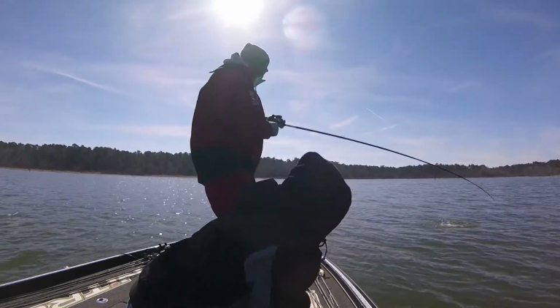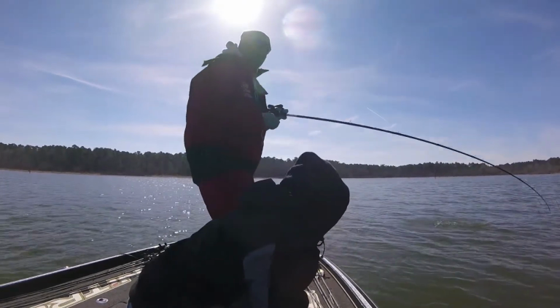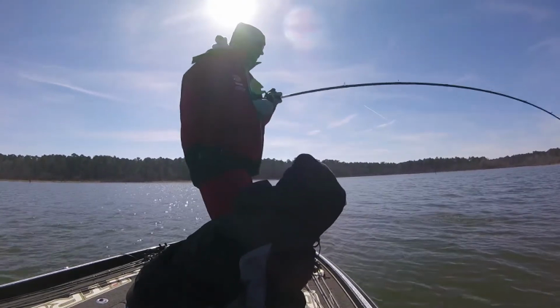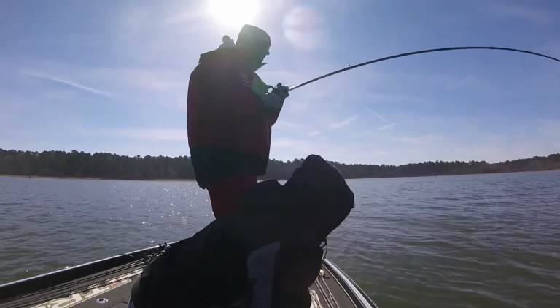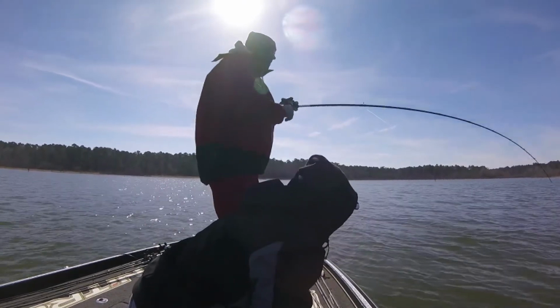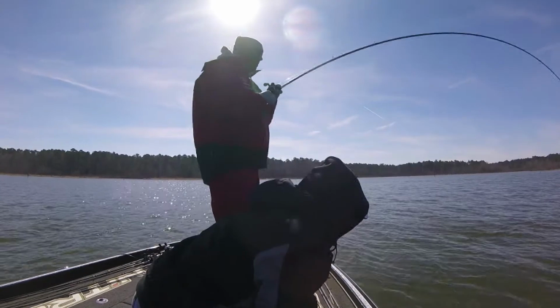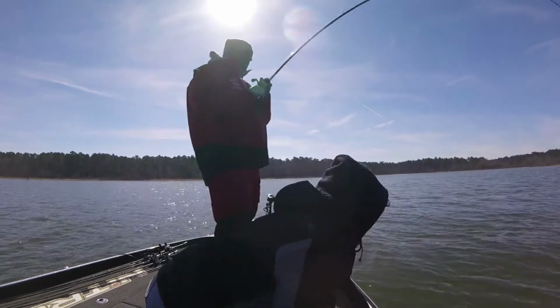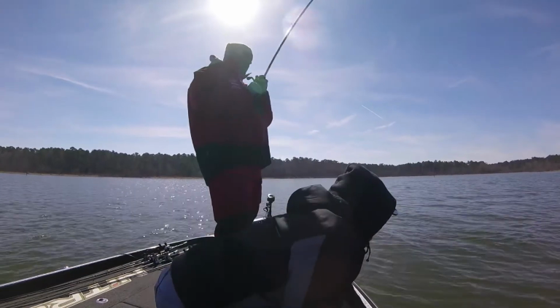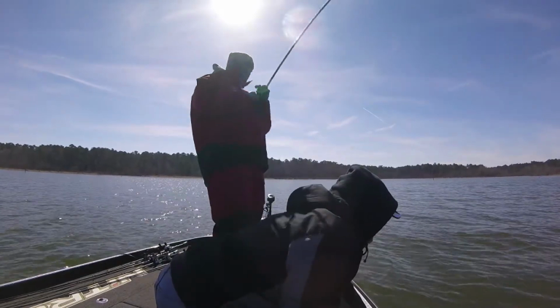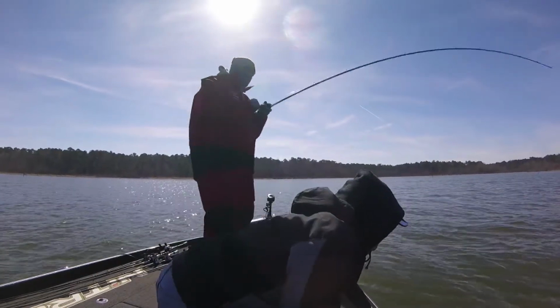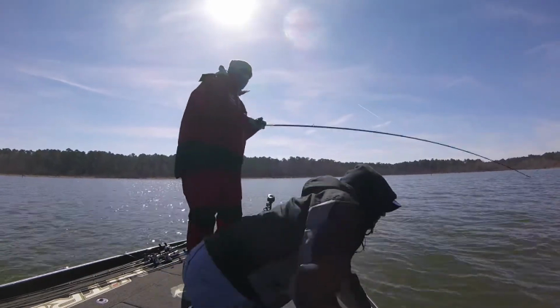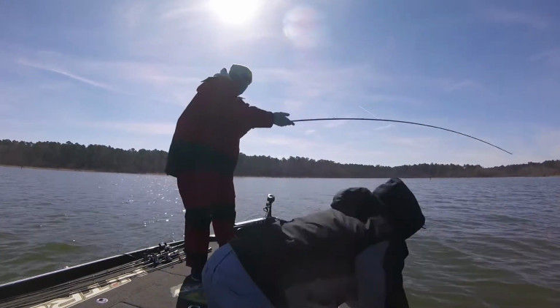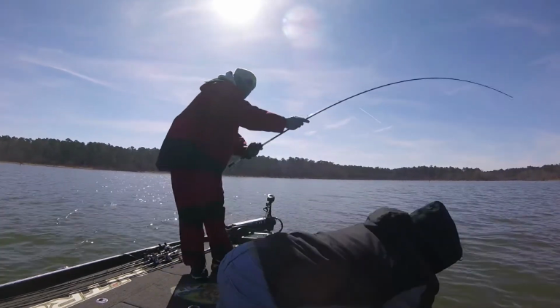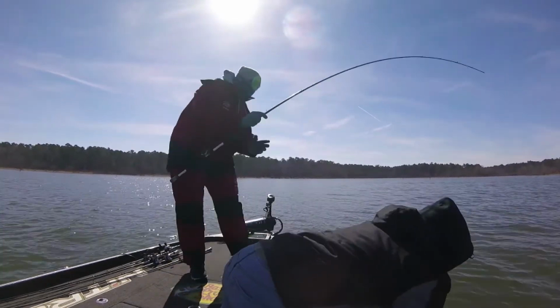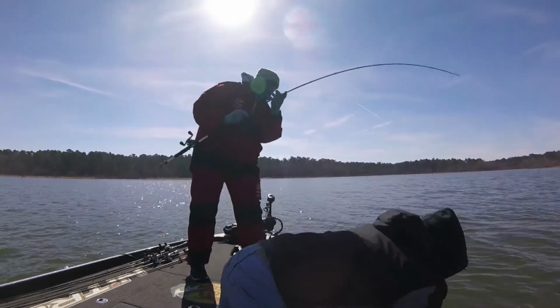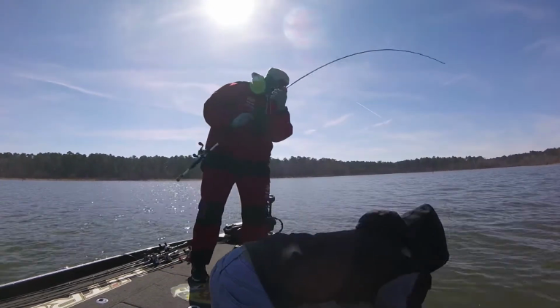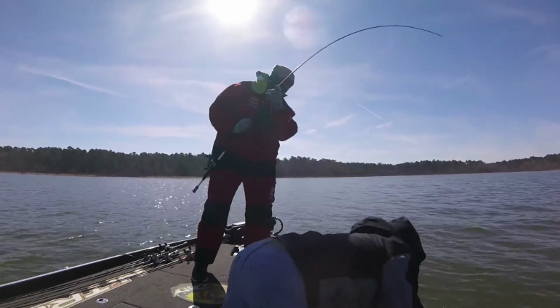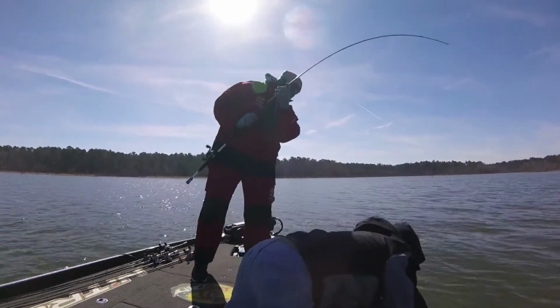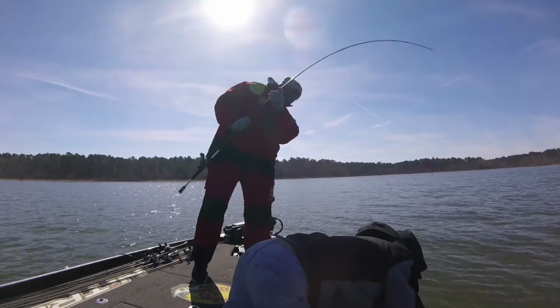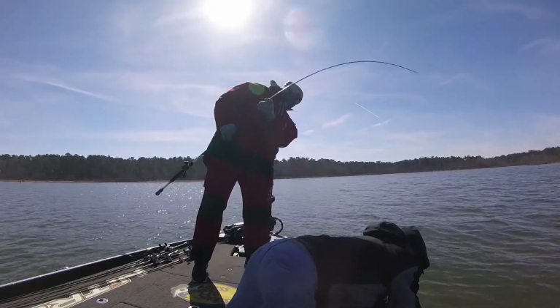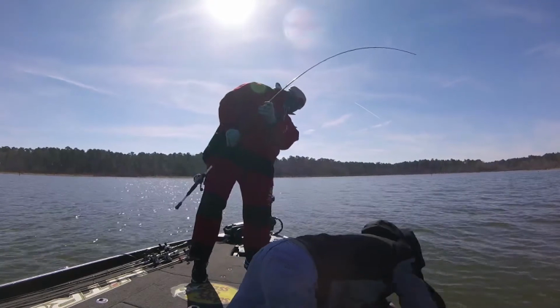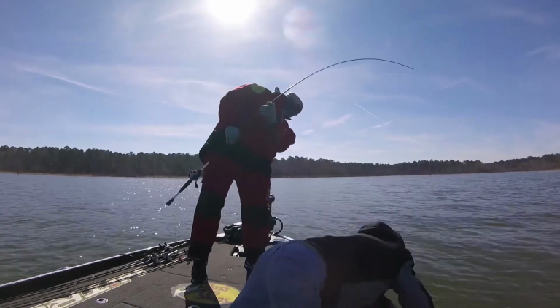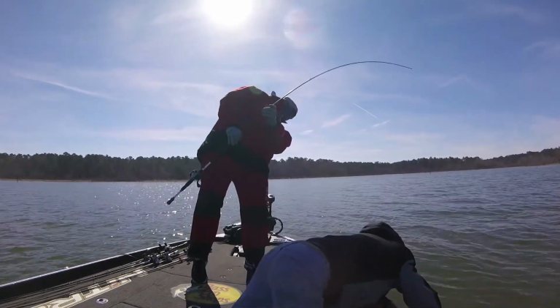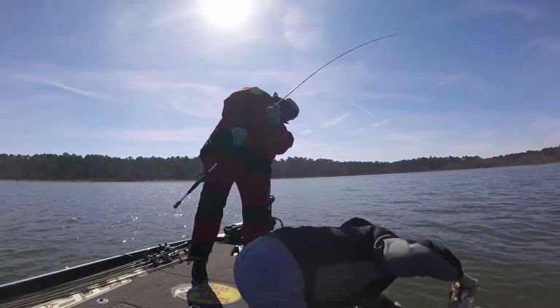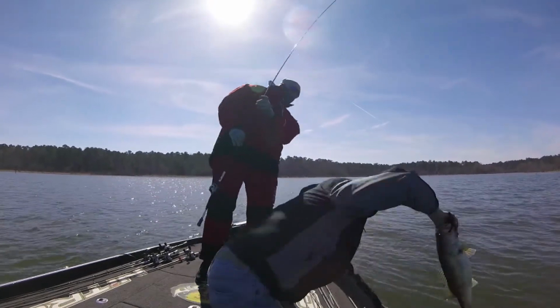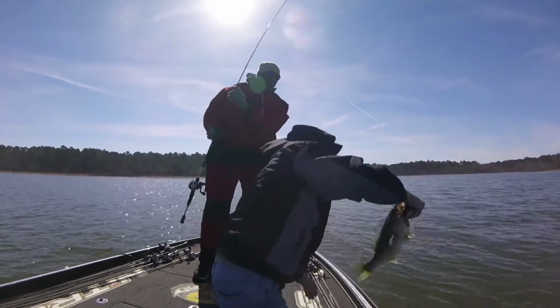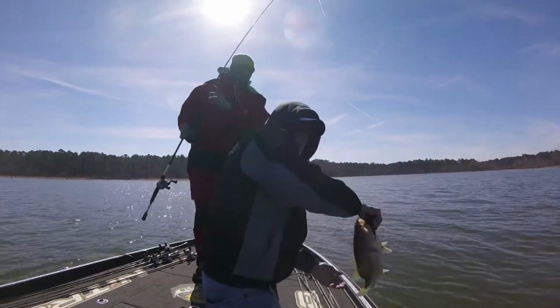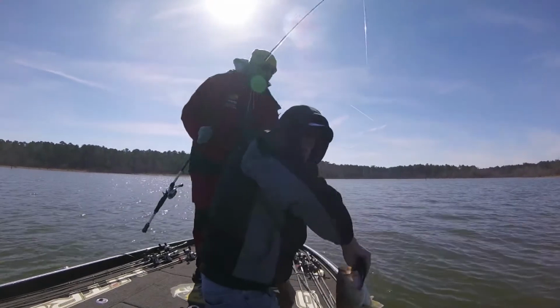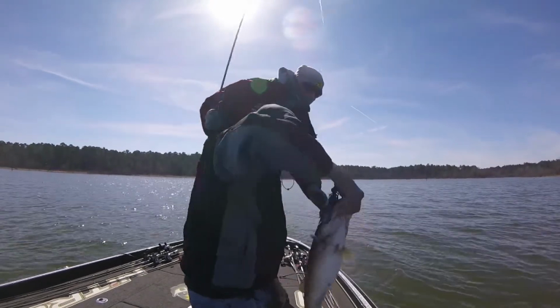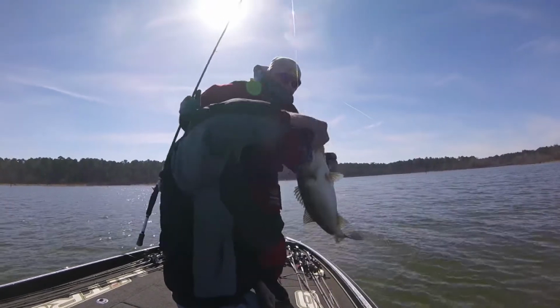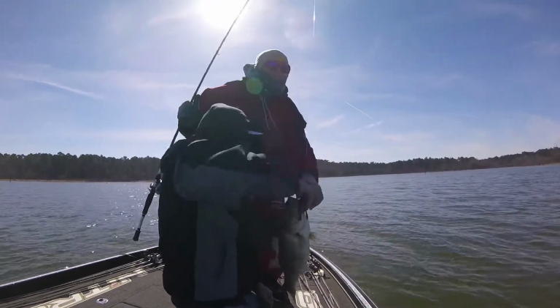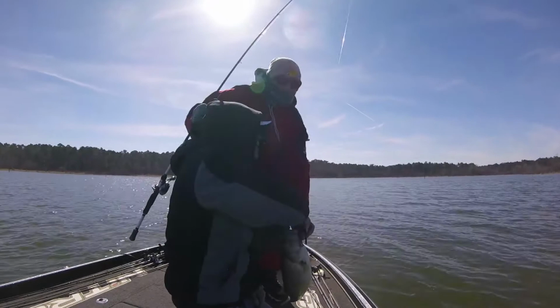Good one. He's in the trees. I thought he was better. Right by the lips — got him? Yes! Keep down, keep down, keep down. Good job.